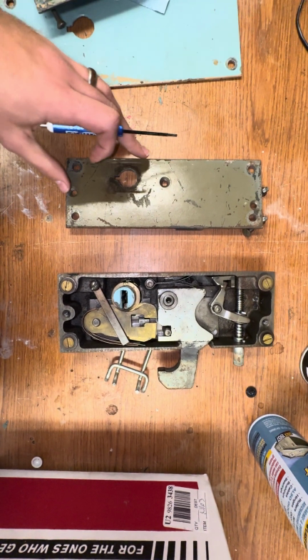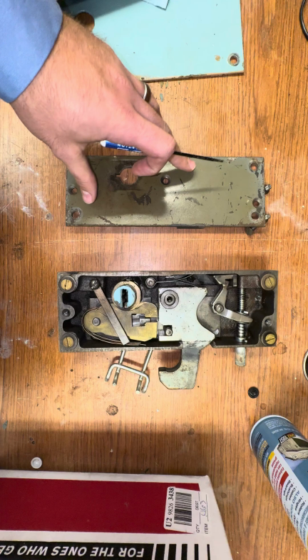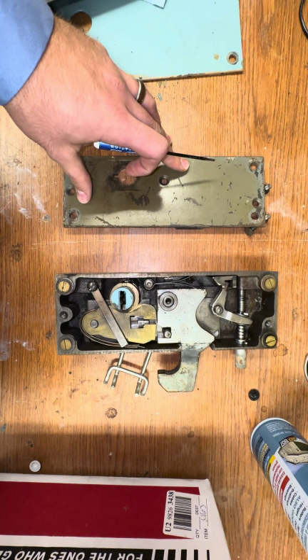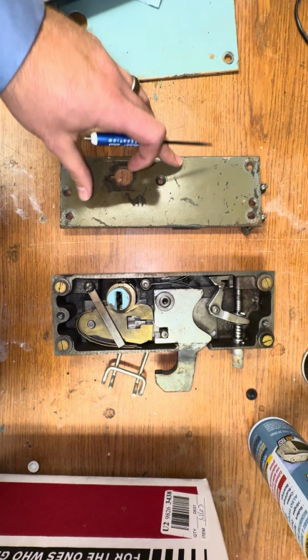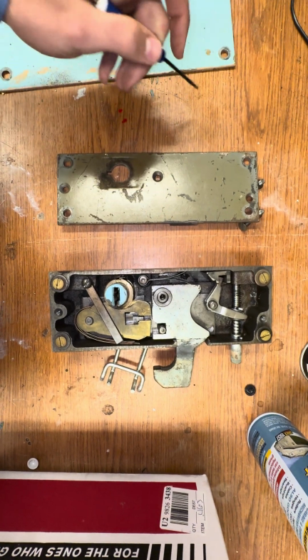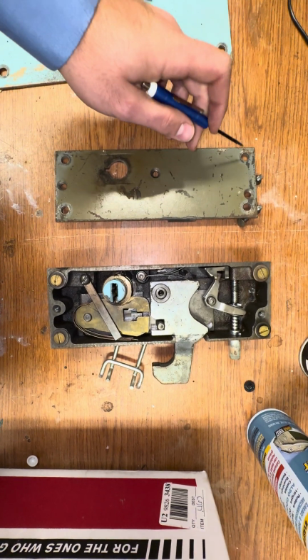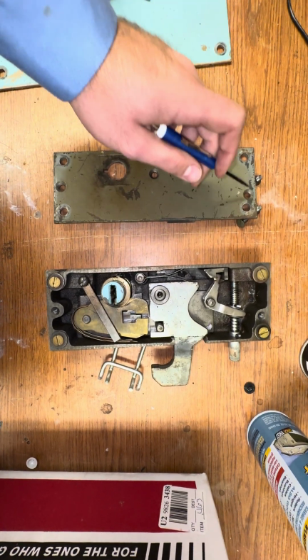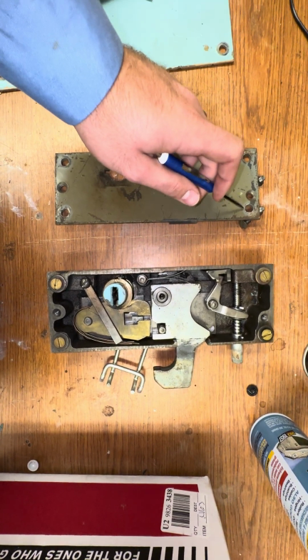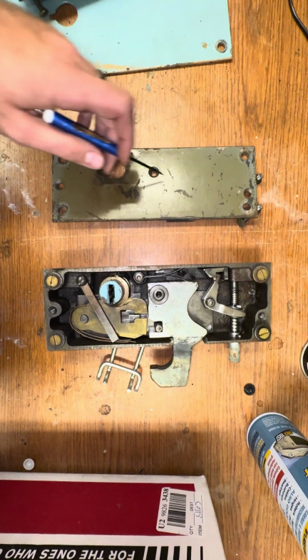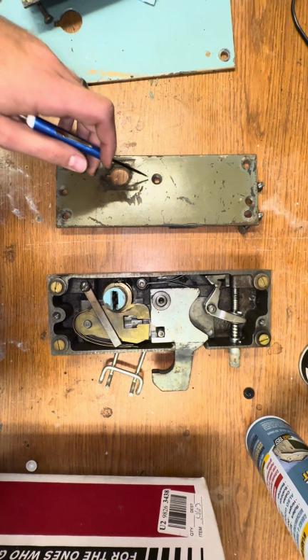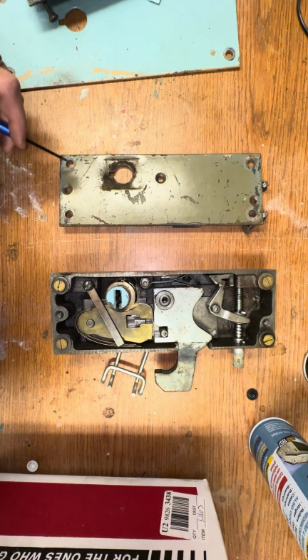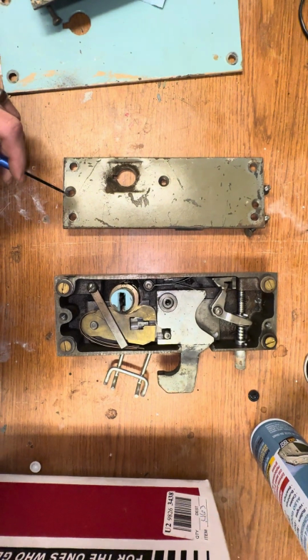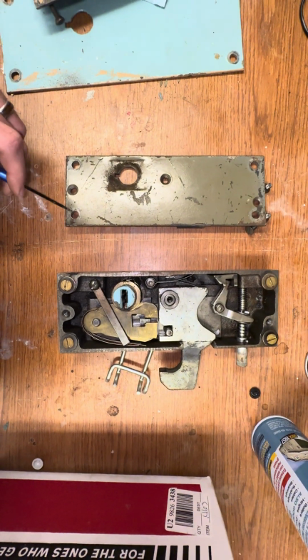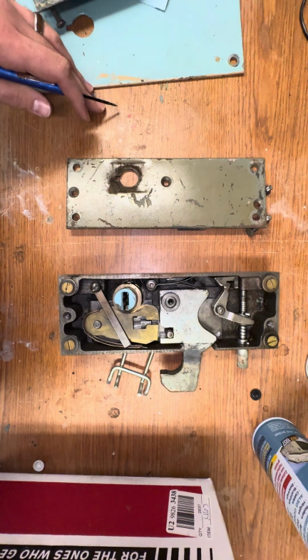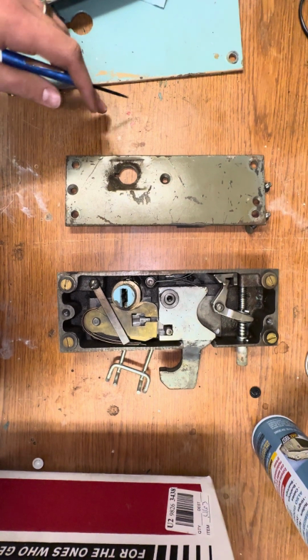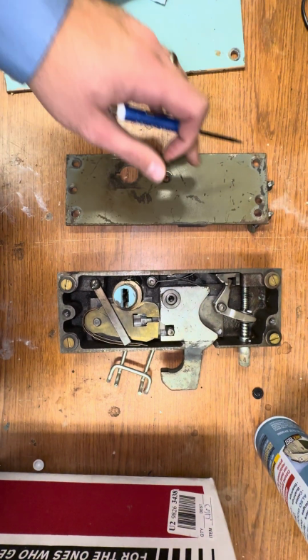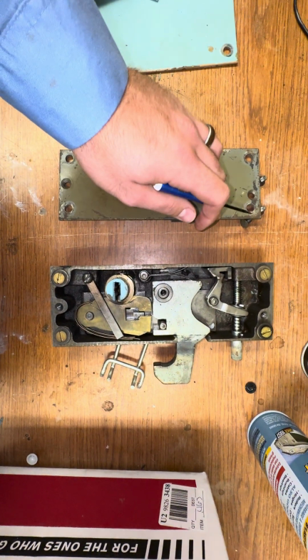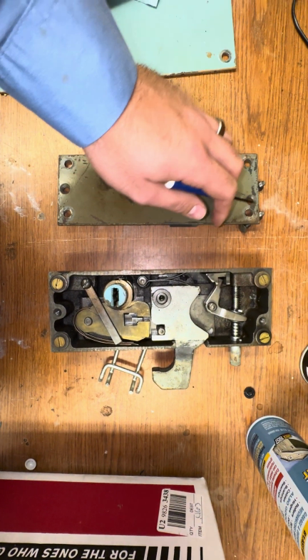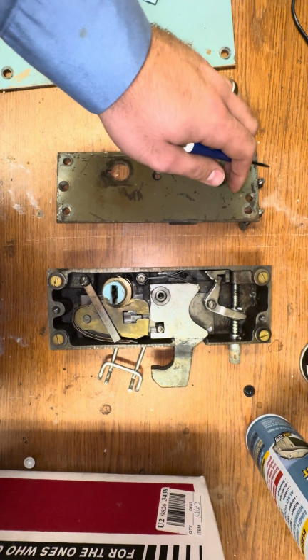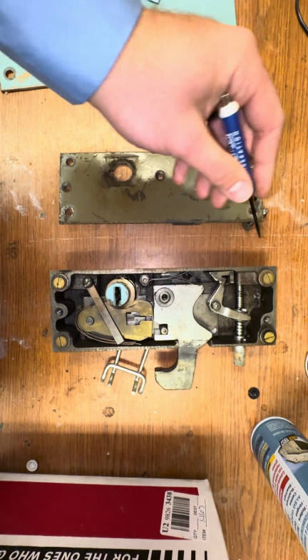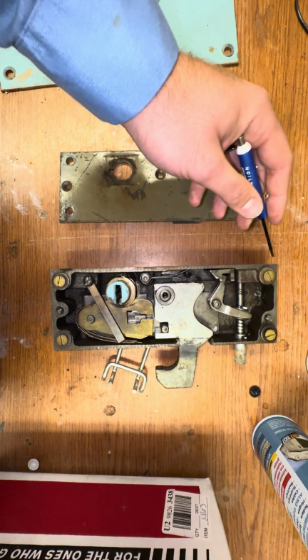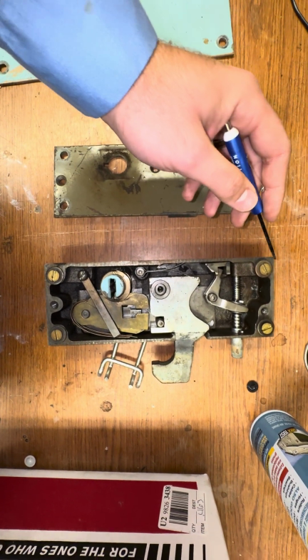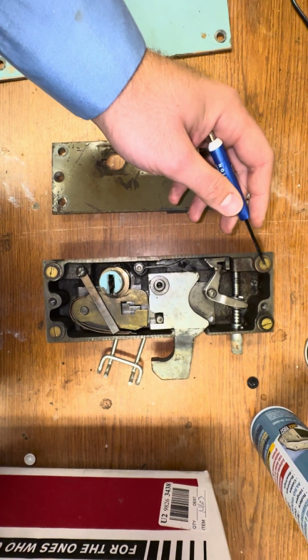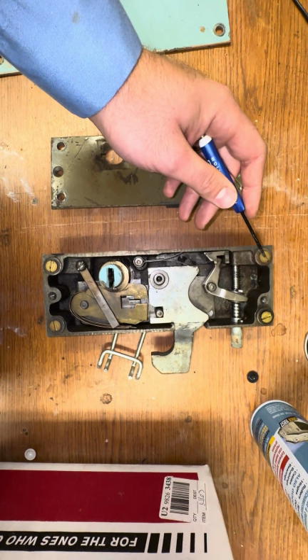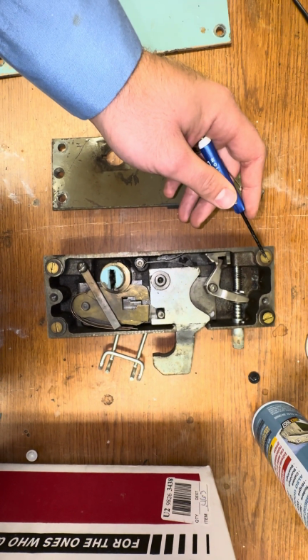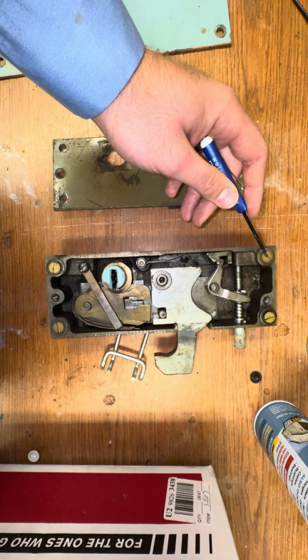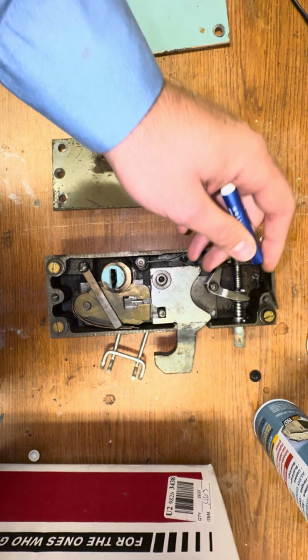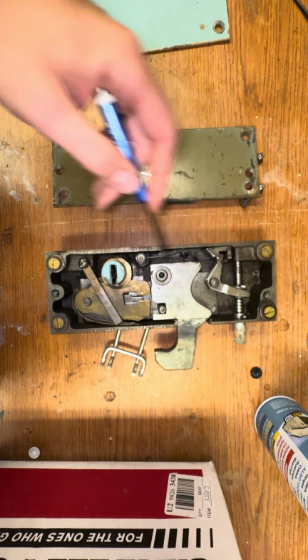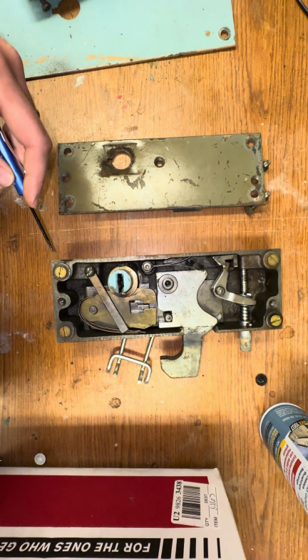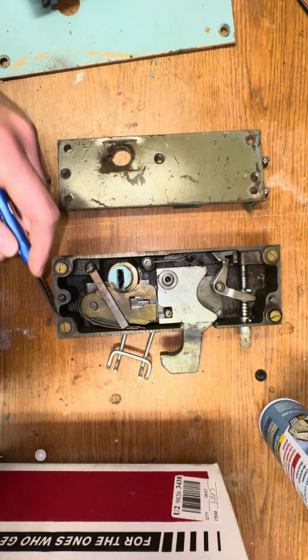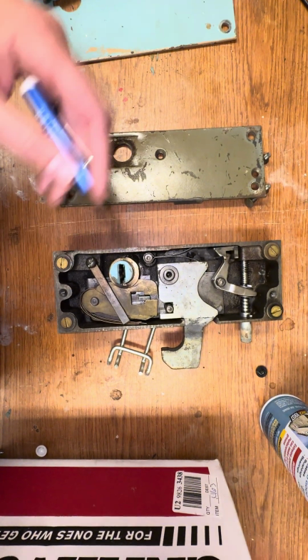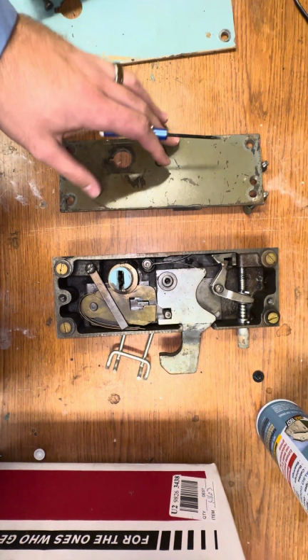So right here this cover plate was secured with these set screws to these countersunk holes. Three of these screws are up here. I went ahead and replaced the four screws here in the corner along with the washers.